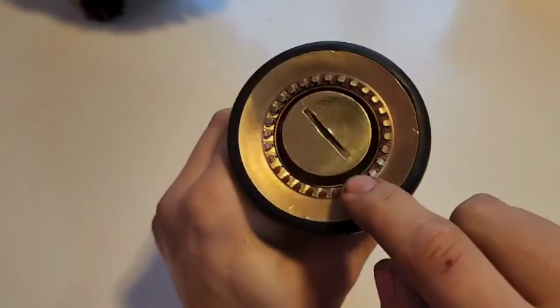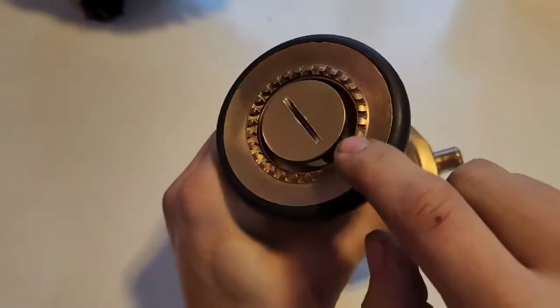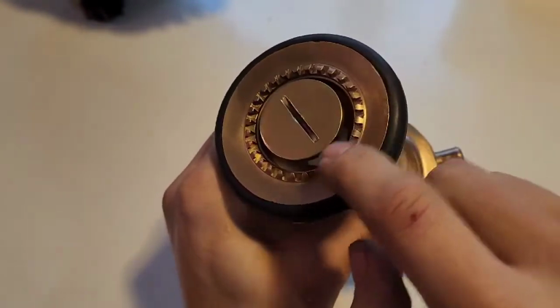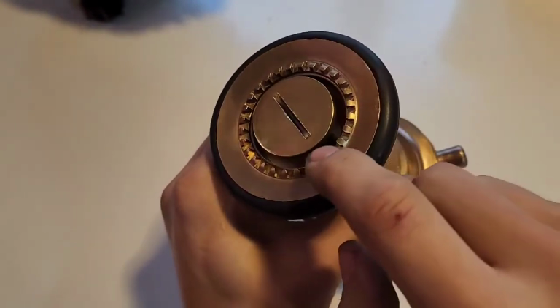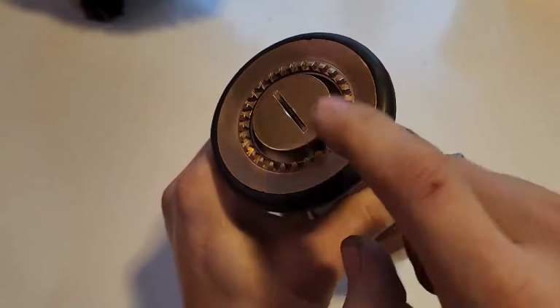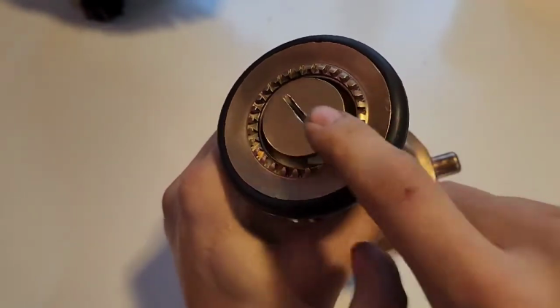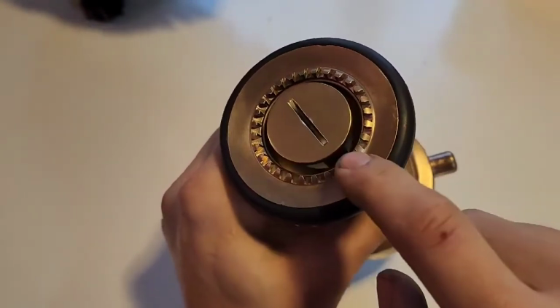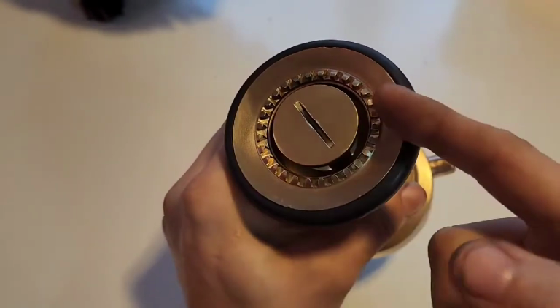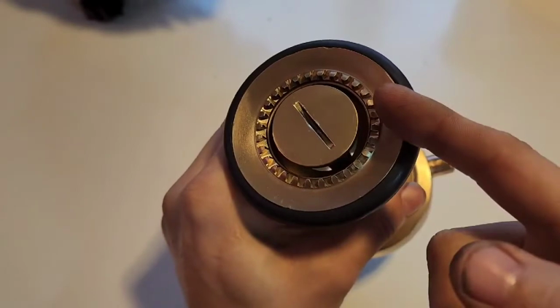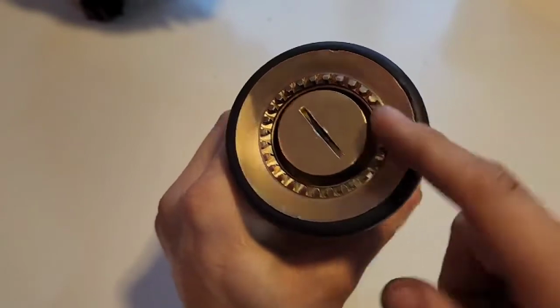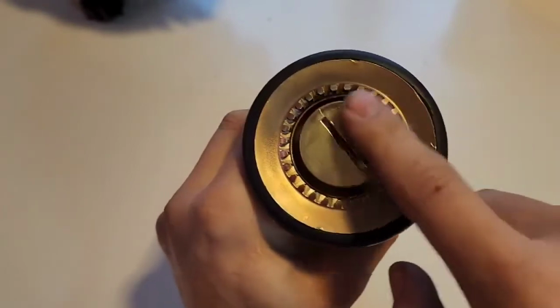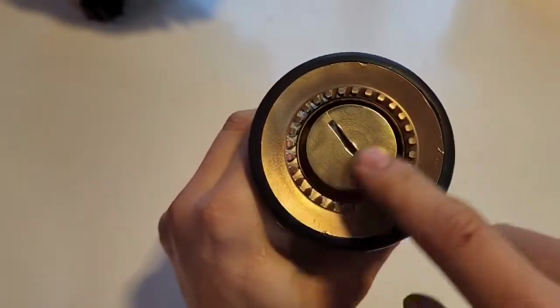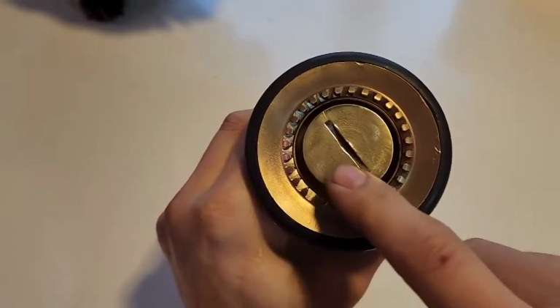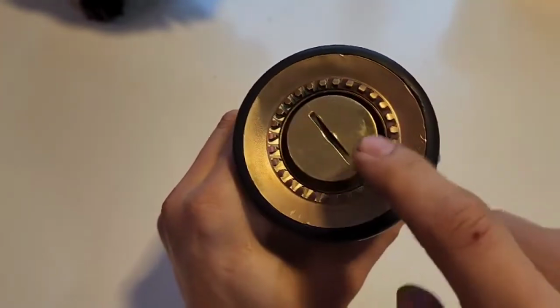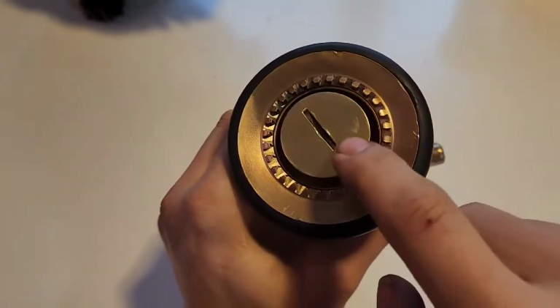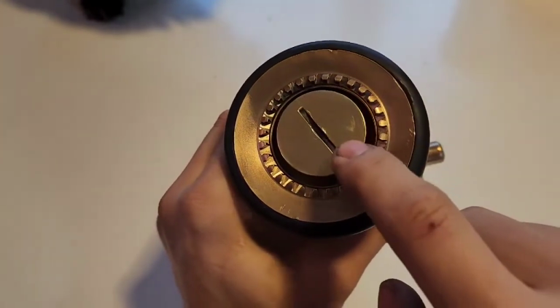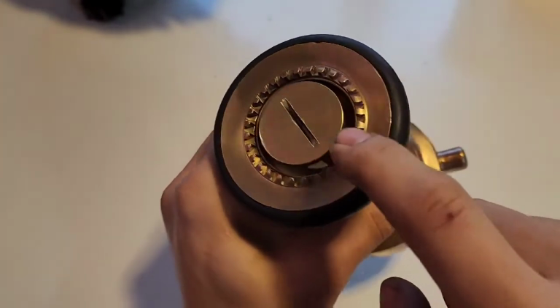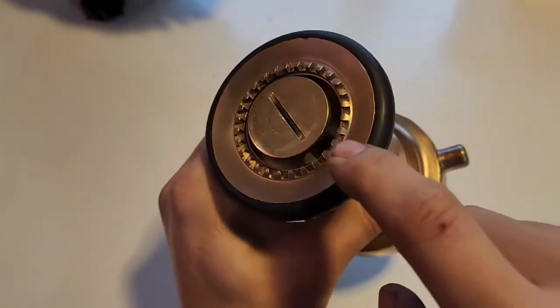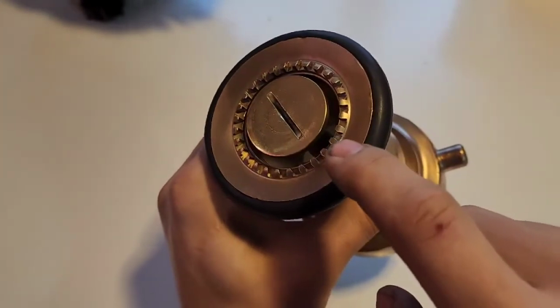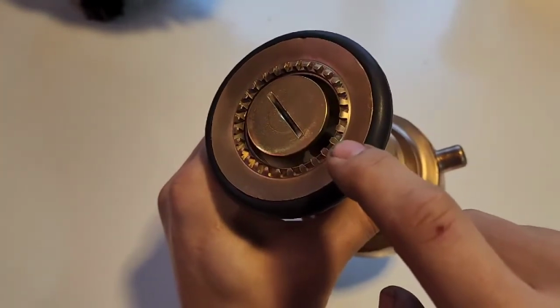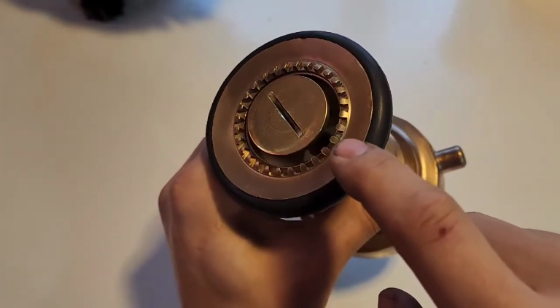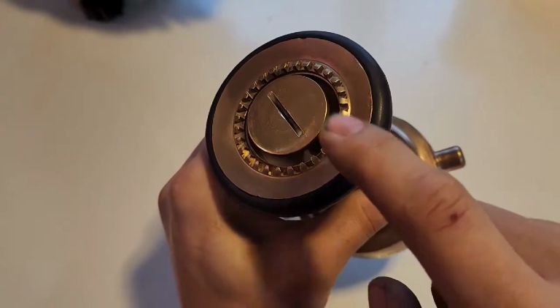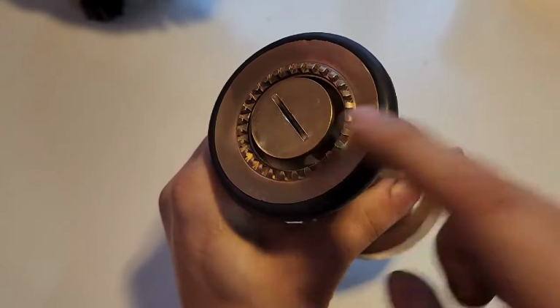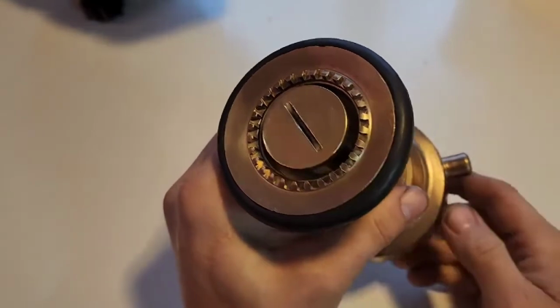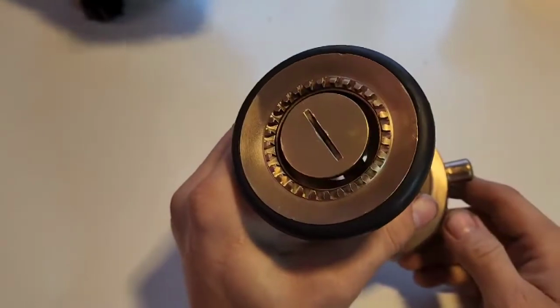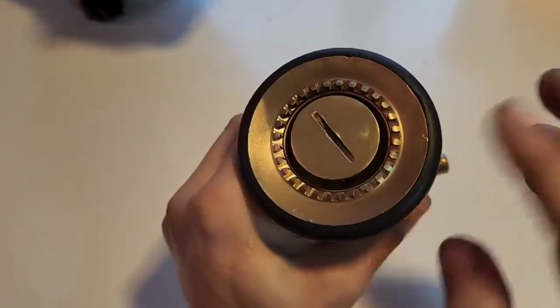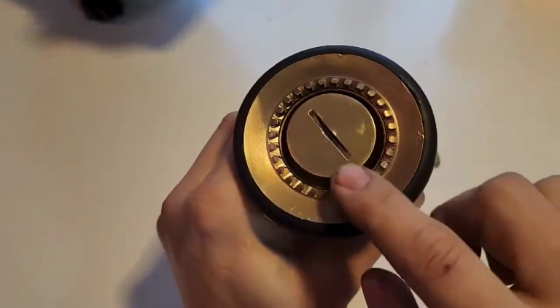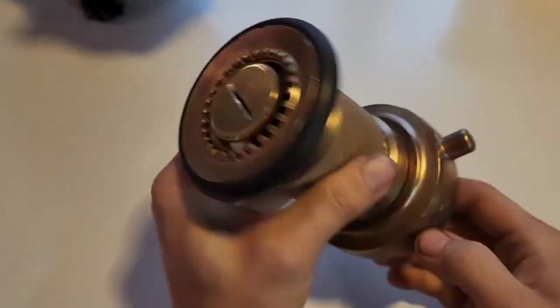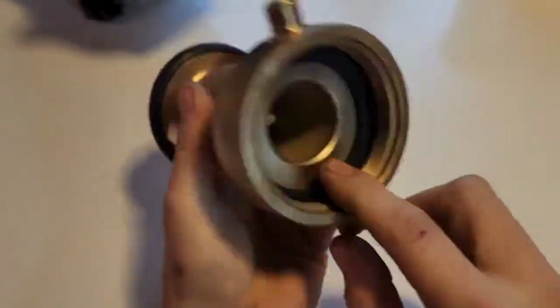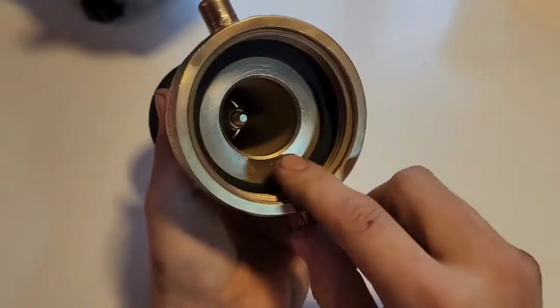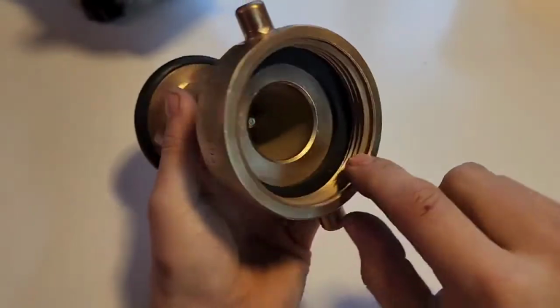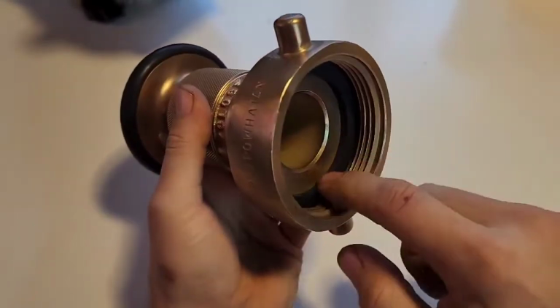There's no rubber gasket inside here. It's just metal on metal — it's a tapered seat seal. This brass being softer is what seals against the bronze on the outside here to prevent the water from coming out. Why would you not use a rubber gasket?